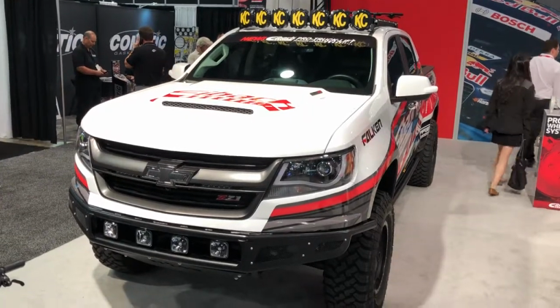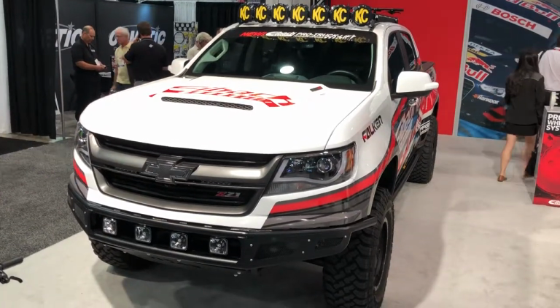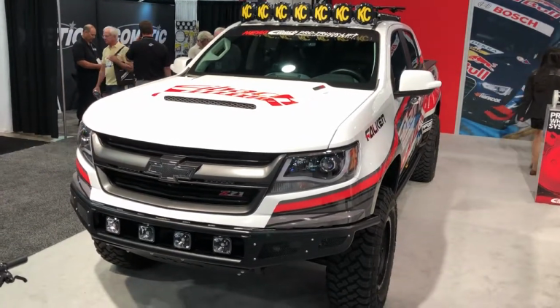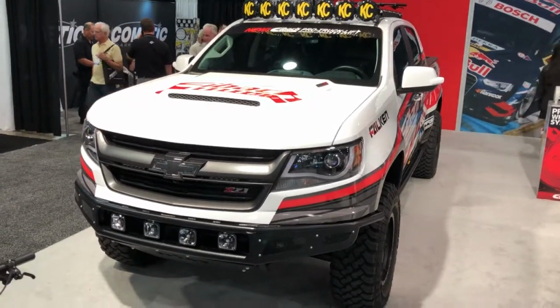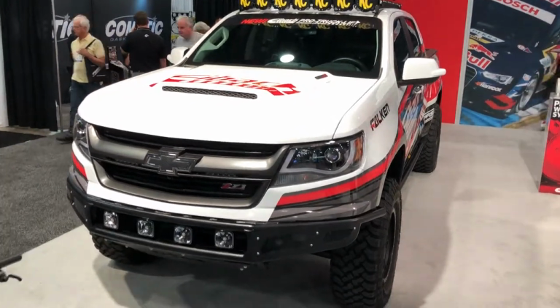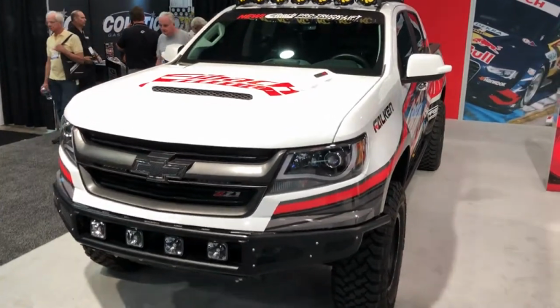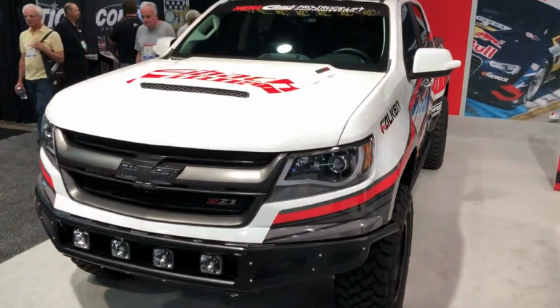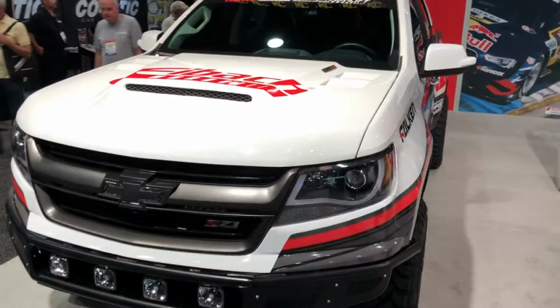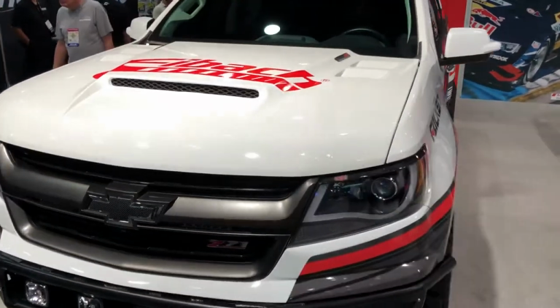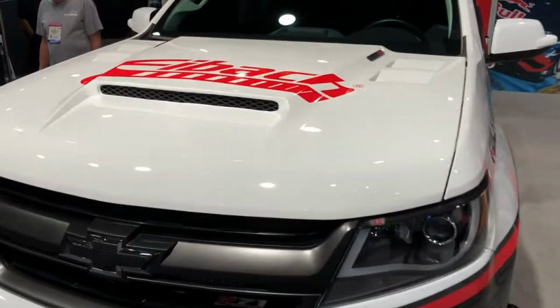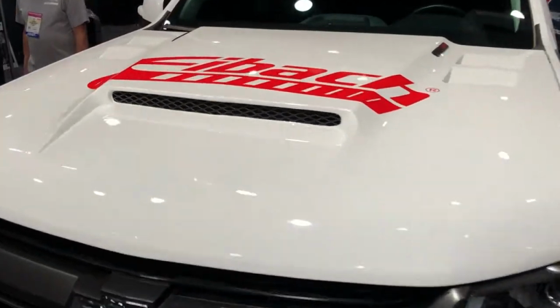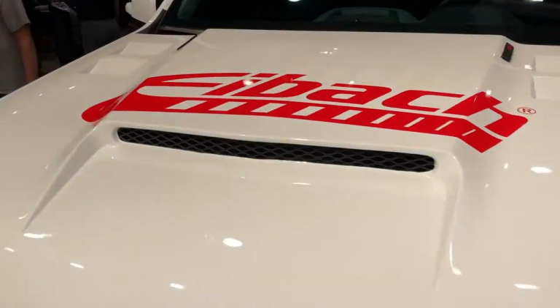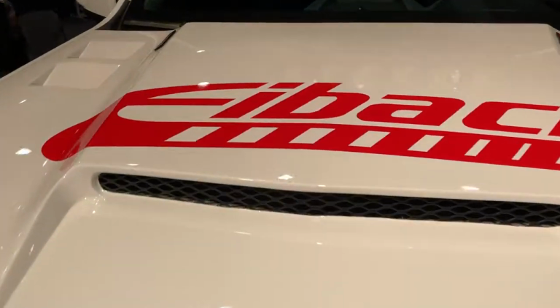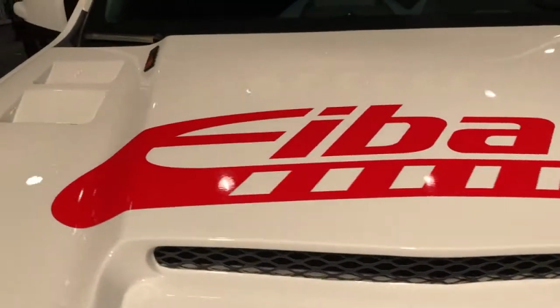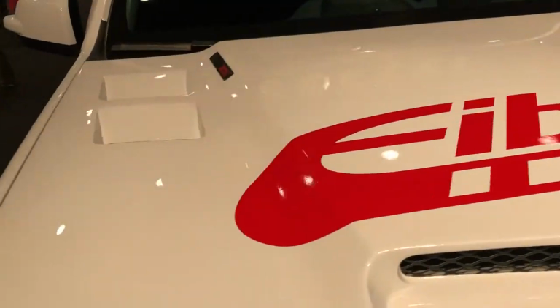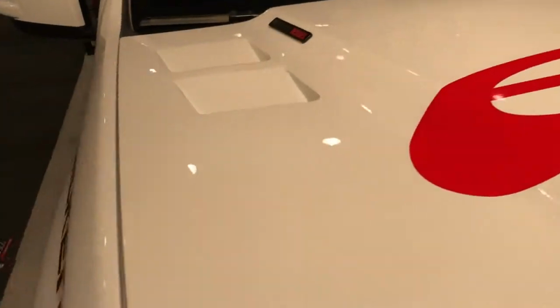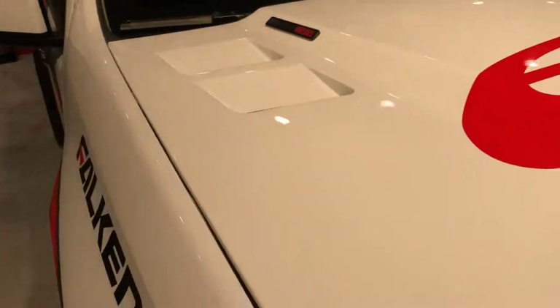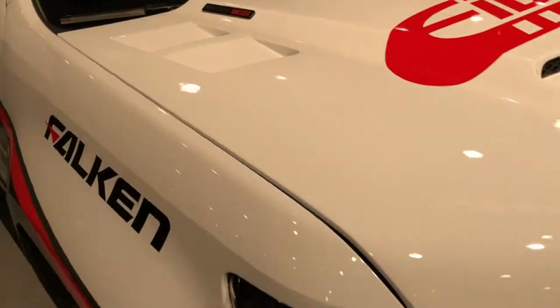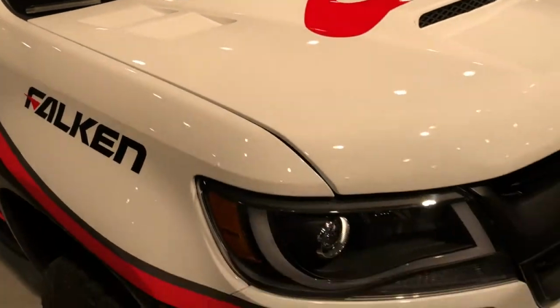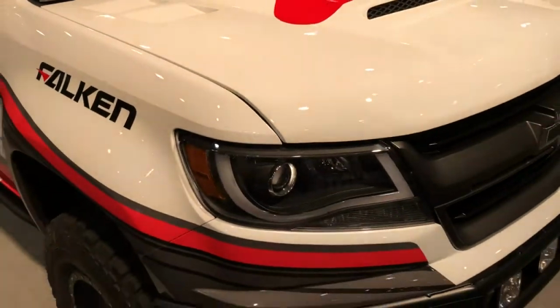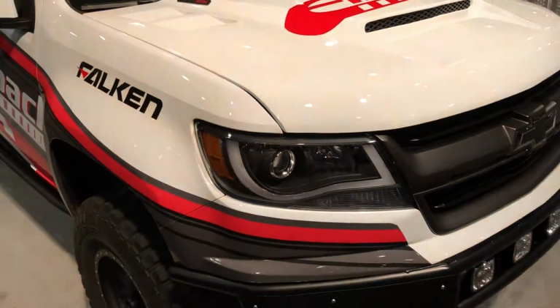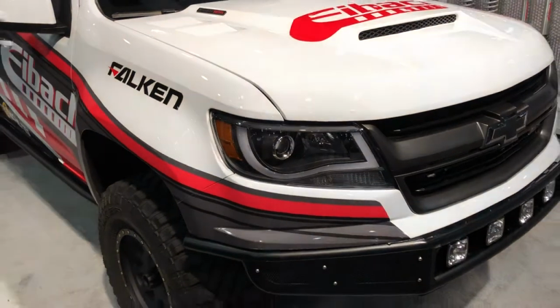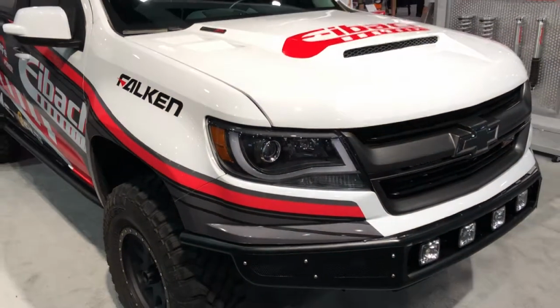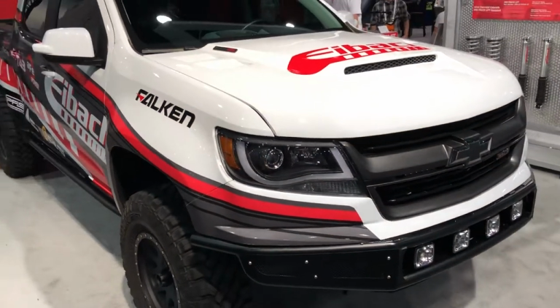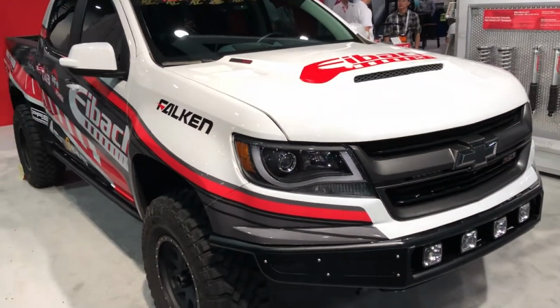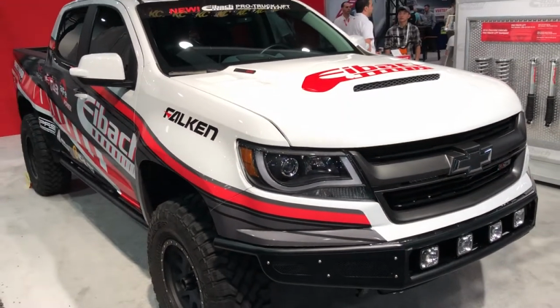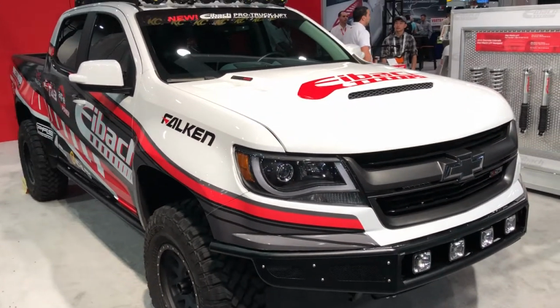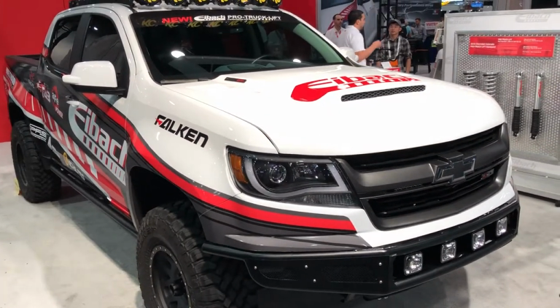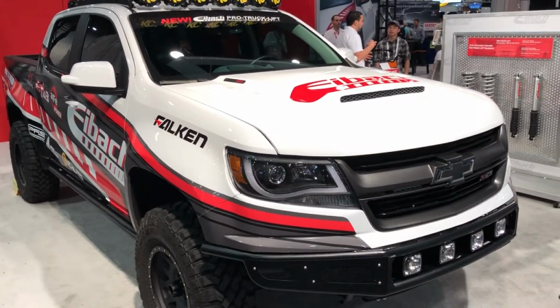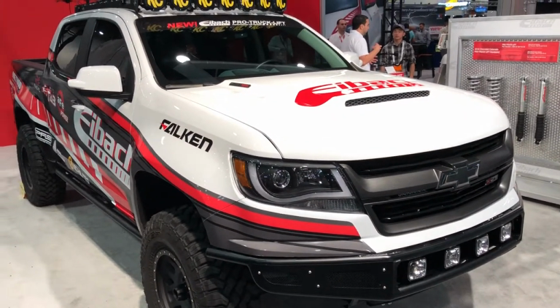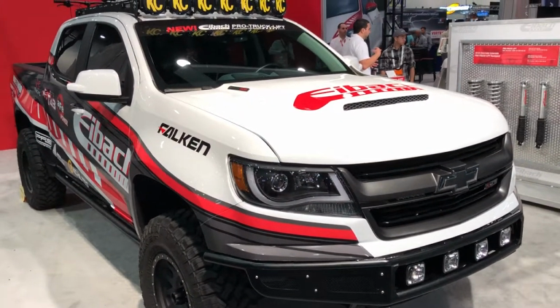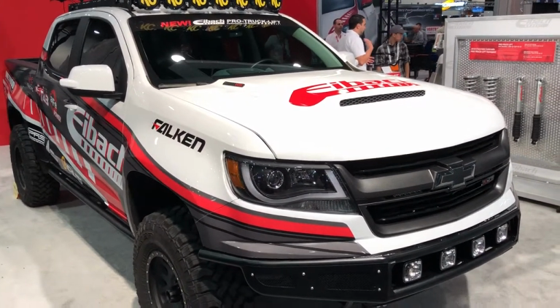Hey everyone, Mike the Car Guy here, coming to you live and direct from the Florida 2007 to see the show. And this here is probably one of the reasons I decided to go ahead and come back out this year again, for not making it last year.